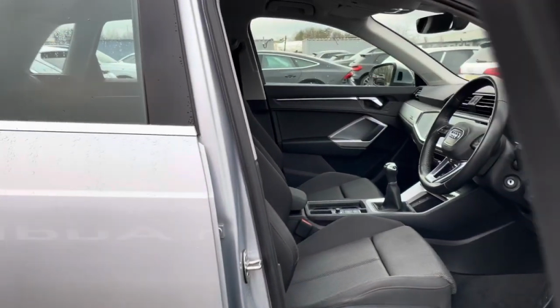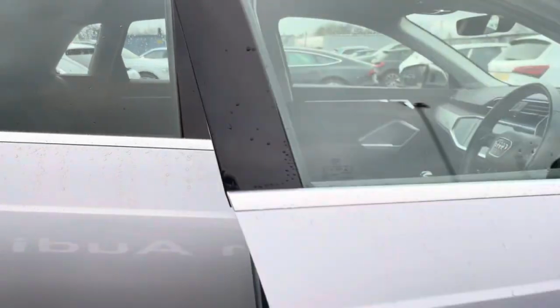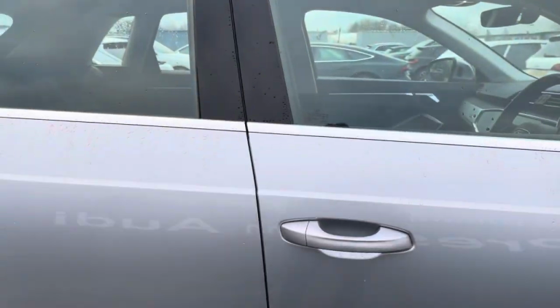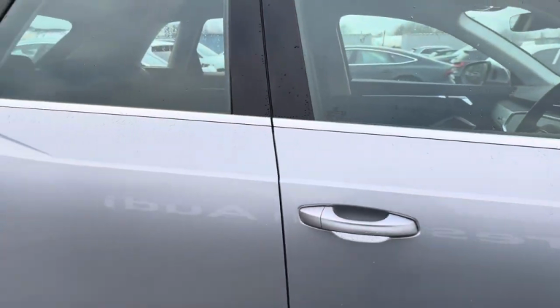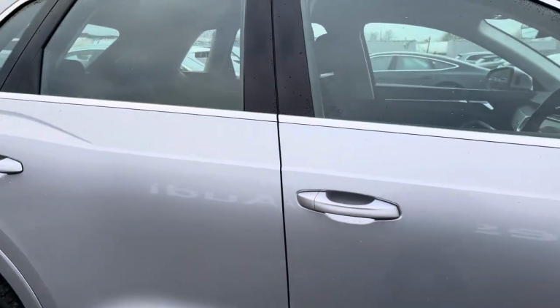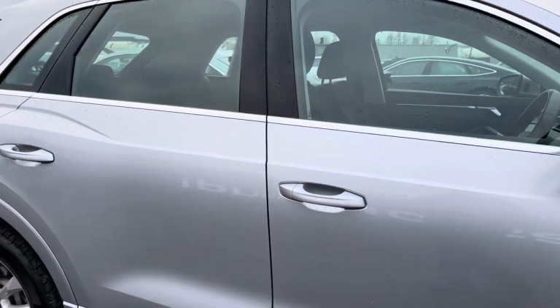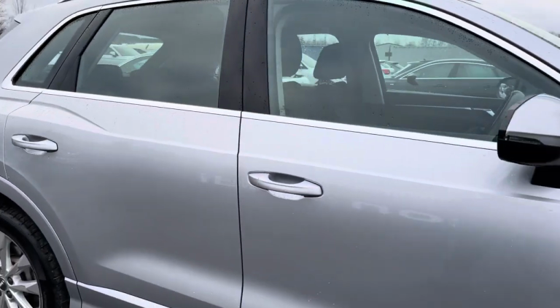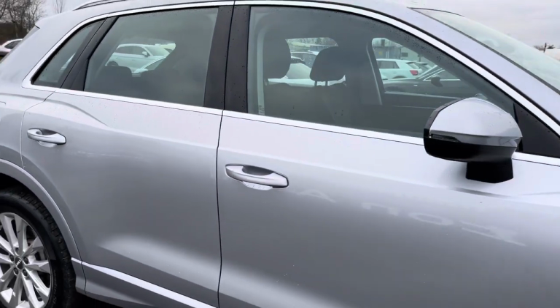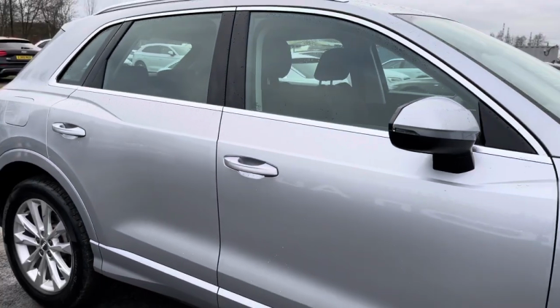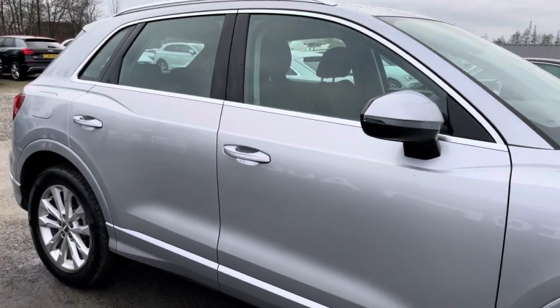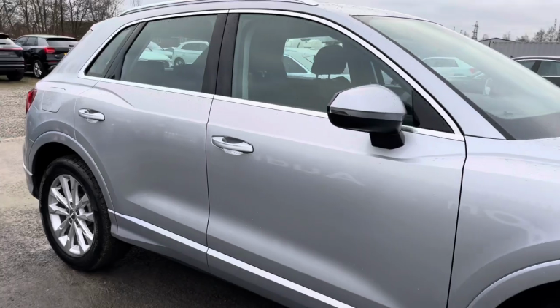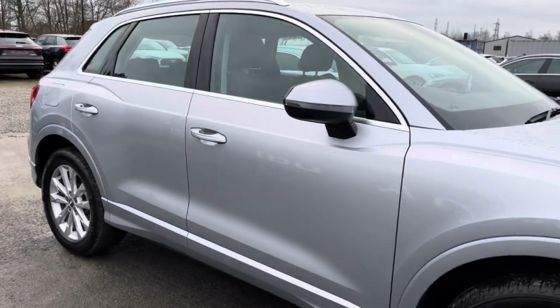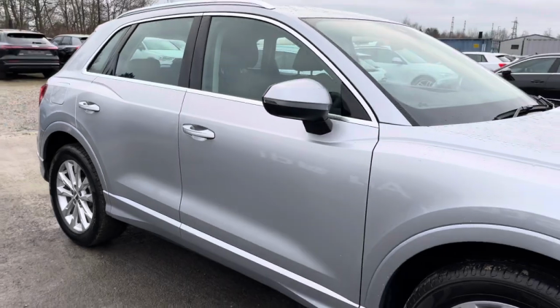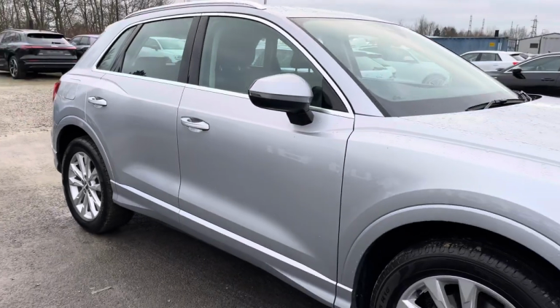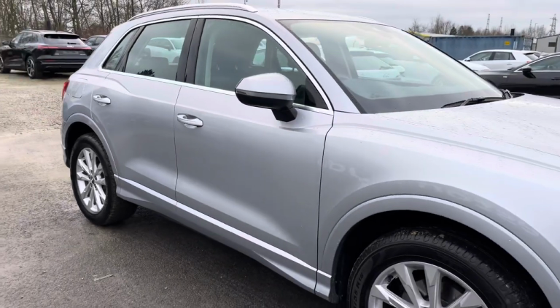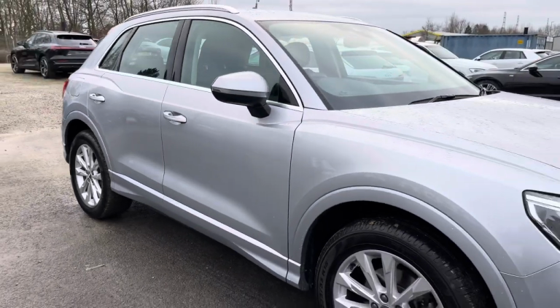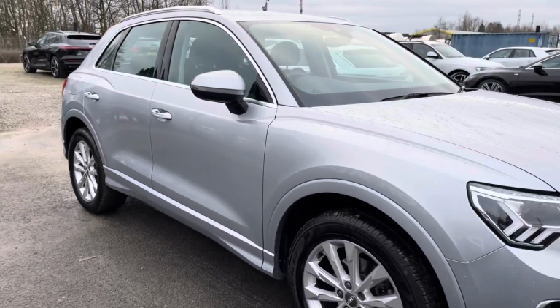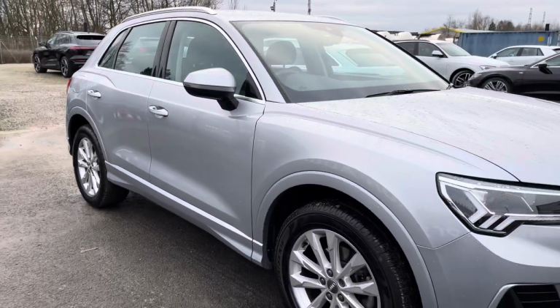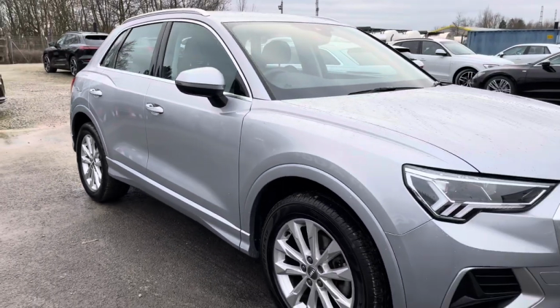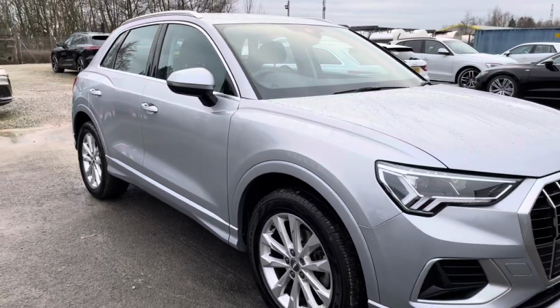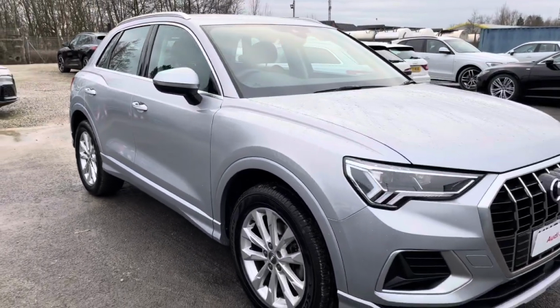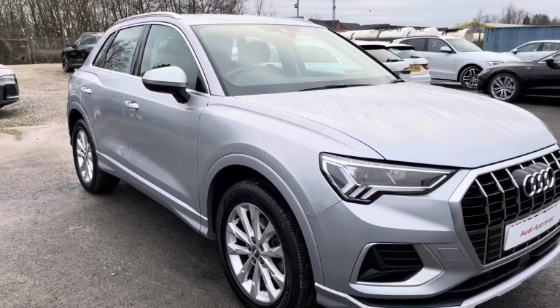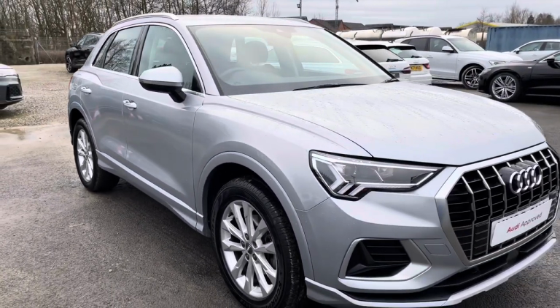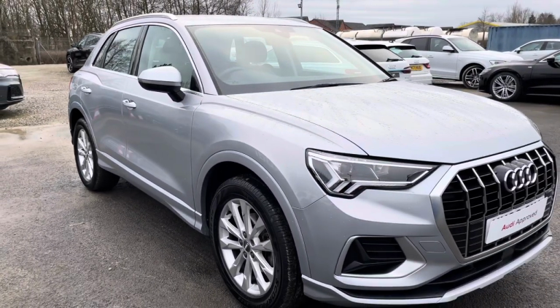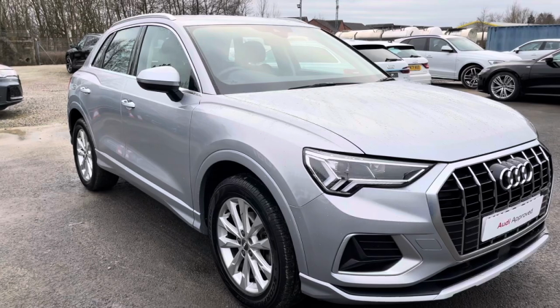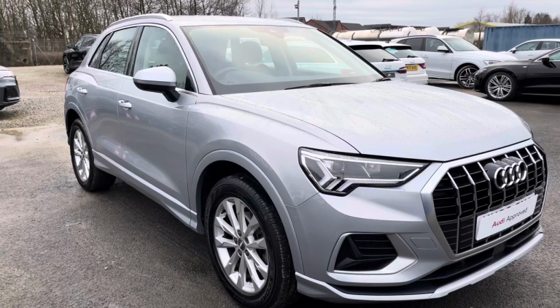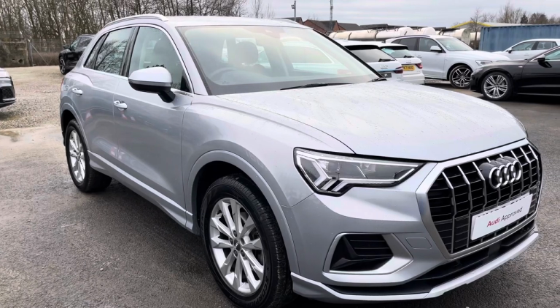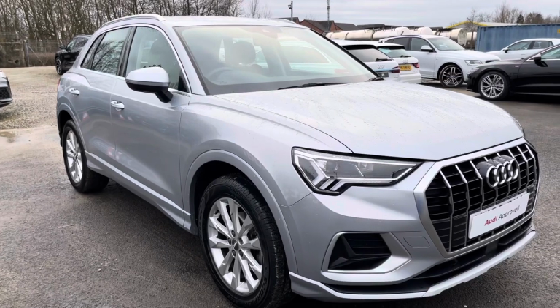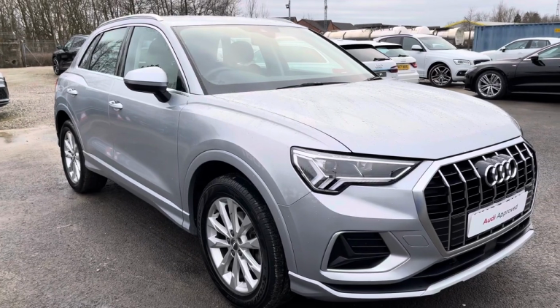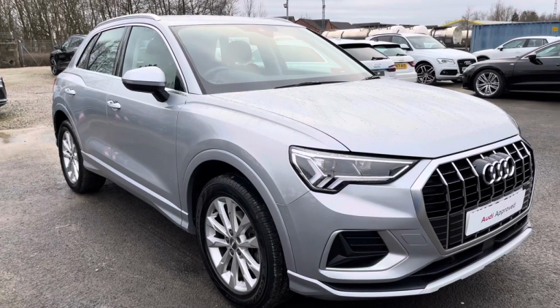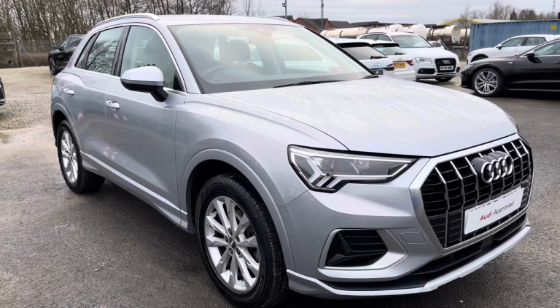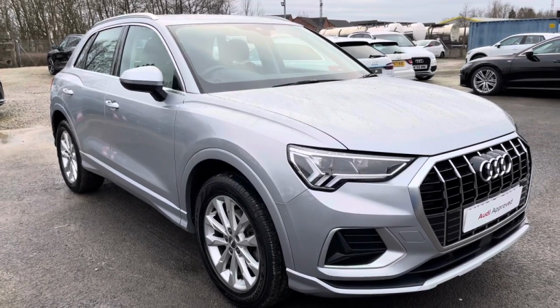These seats are not only stylish but comfortable too, as they have optional electrical adjustability and four-way lumbar support. That concludes the 360-degree walk-round section of this Audi Q3 Sport. I will now go into more detail on the technology and the controls within this car.